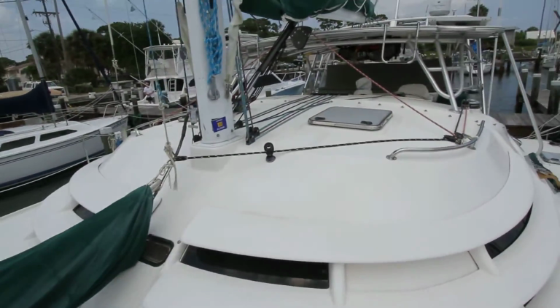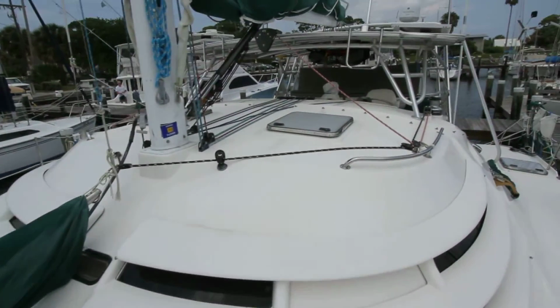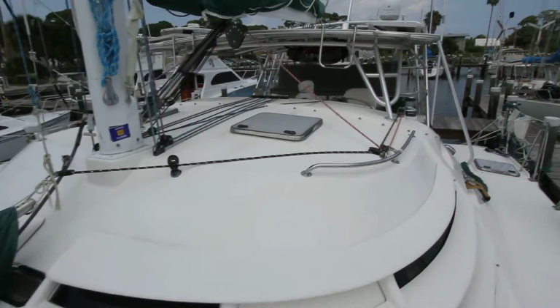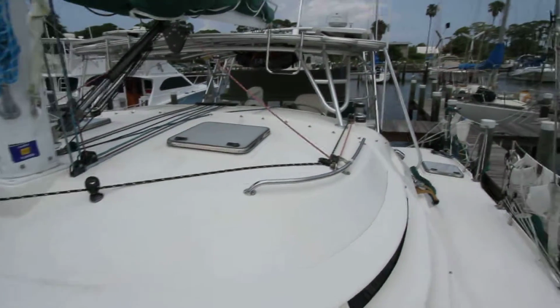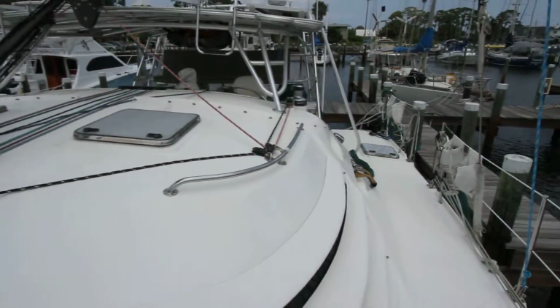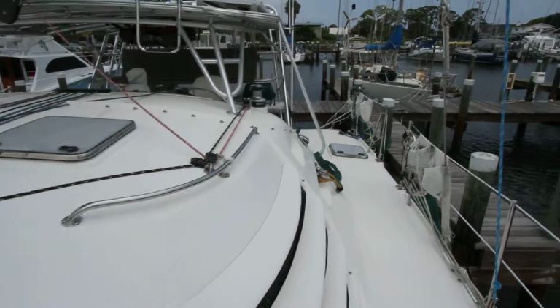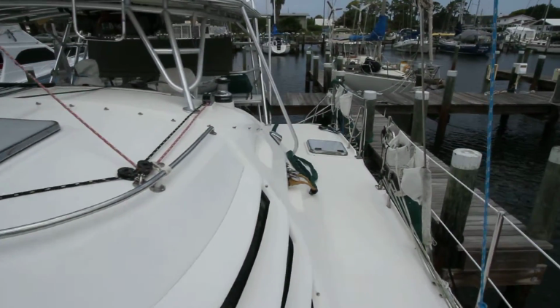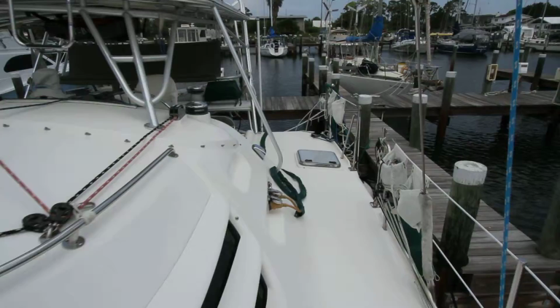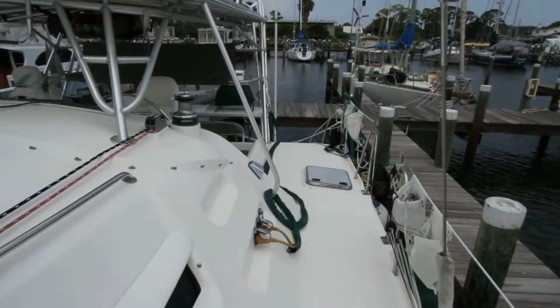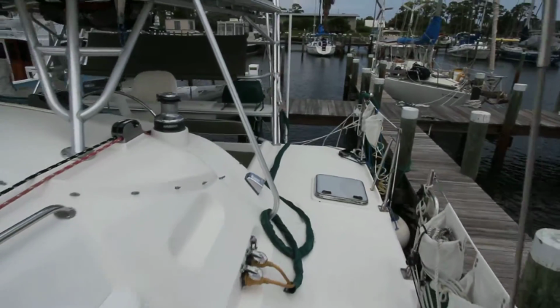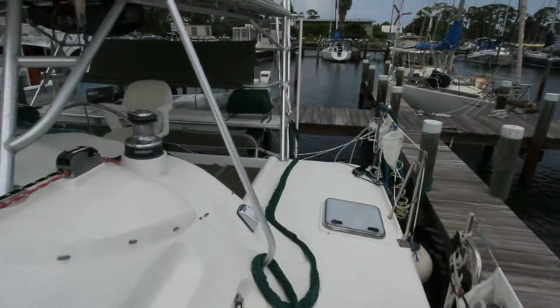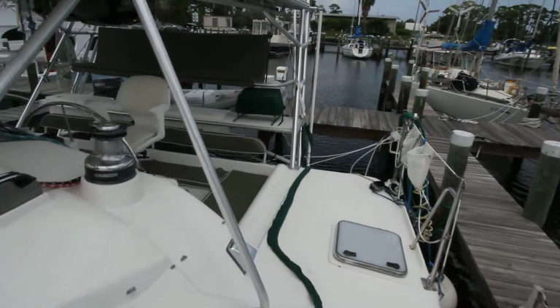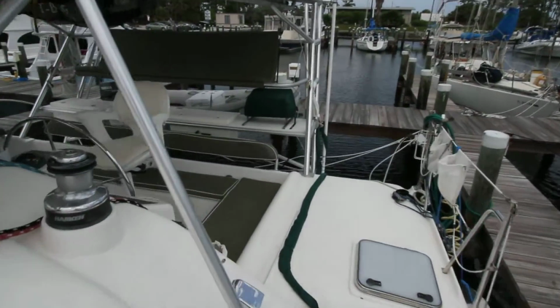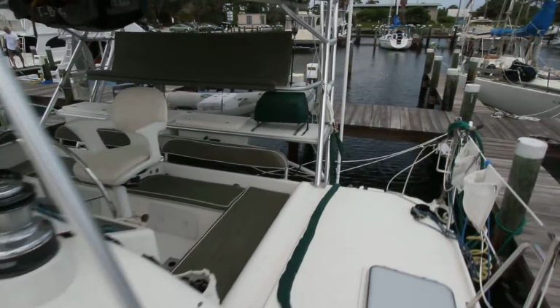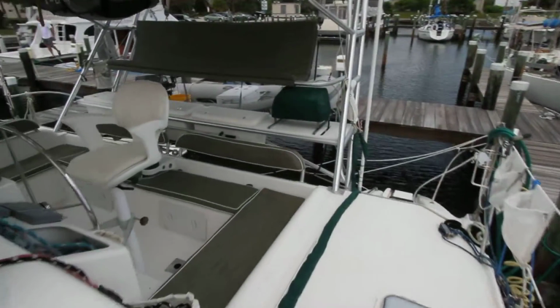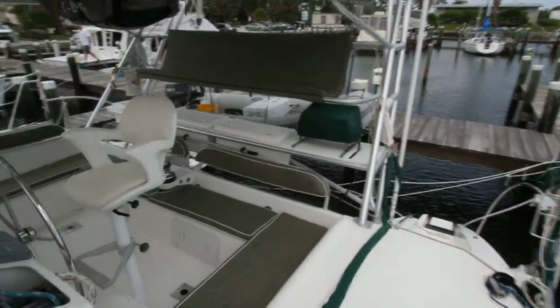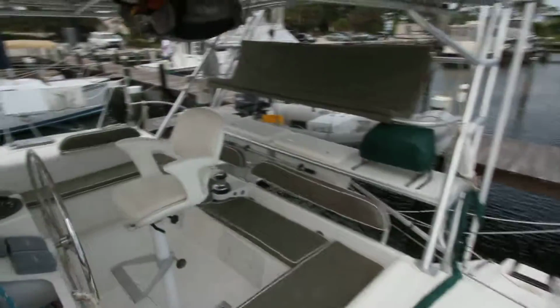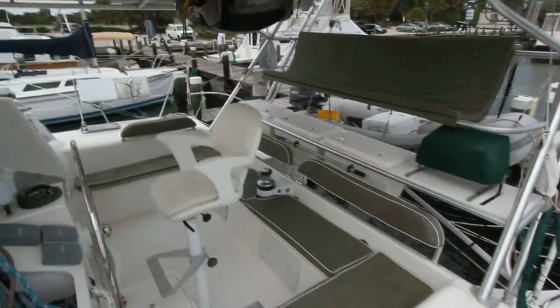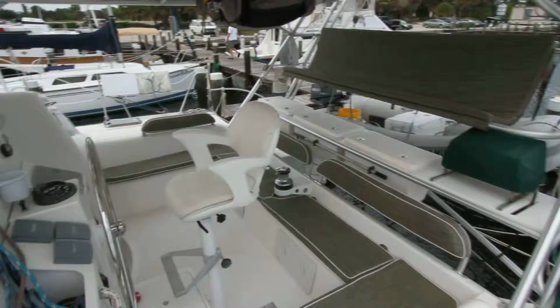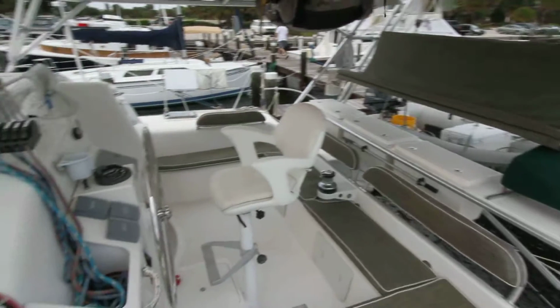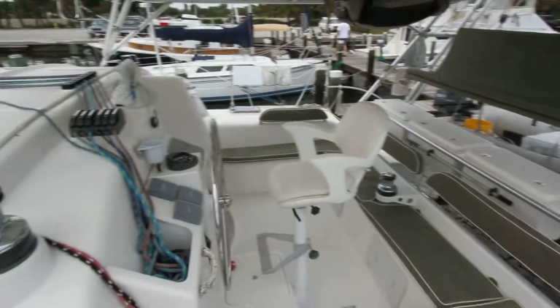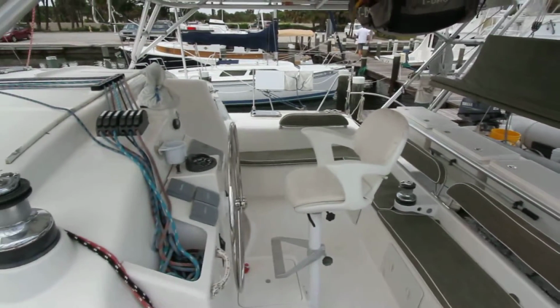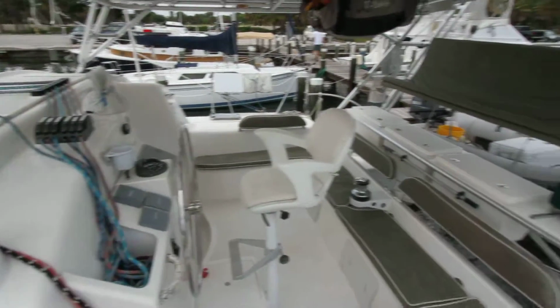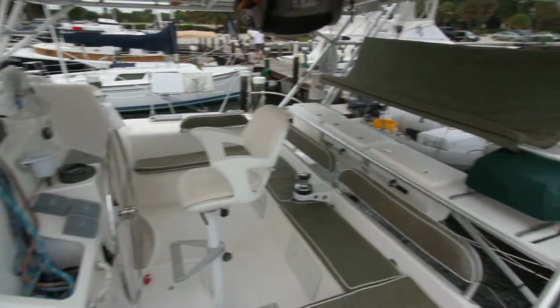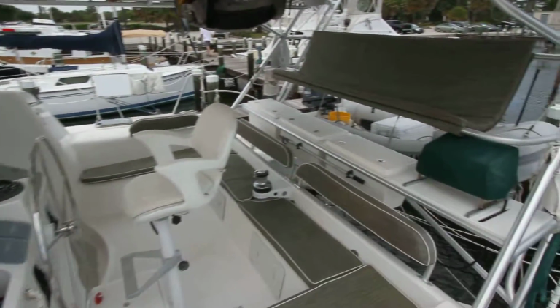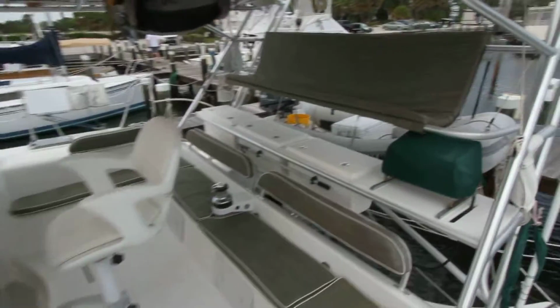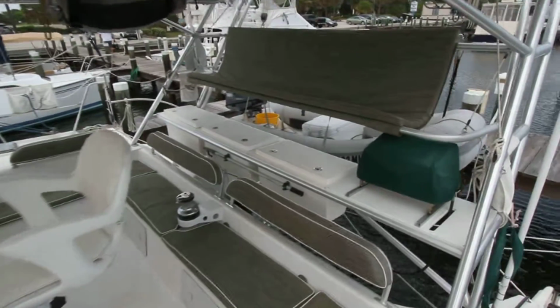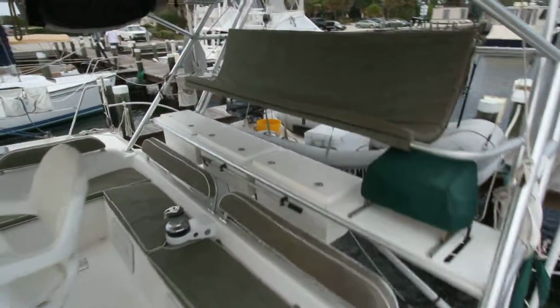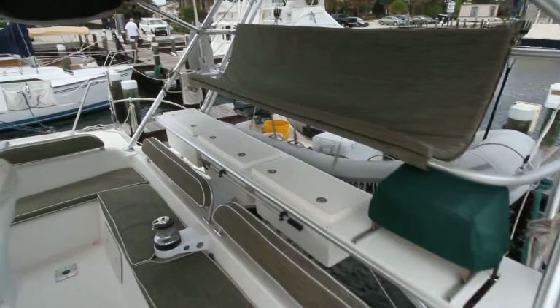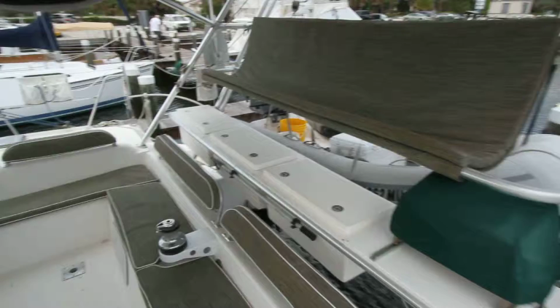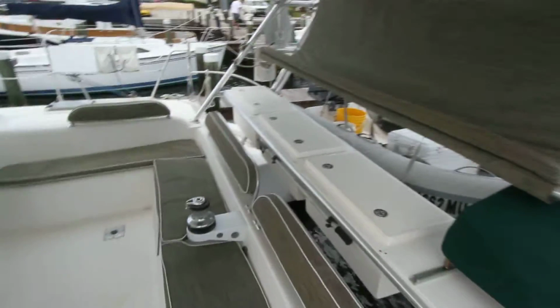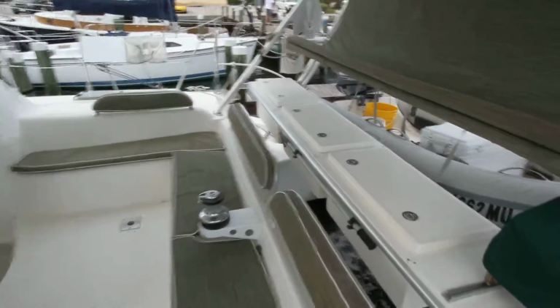Very nice boat. Thanks for looking. If you go on our website at edwardsyachtsails.com, you'll see more photographs and specs on this 2005 Manta 42. Thanks for watching.